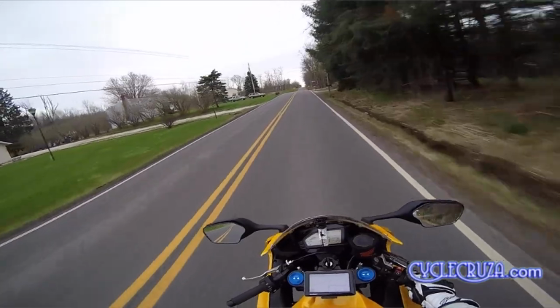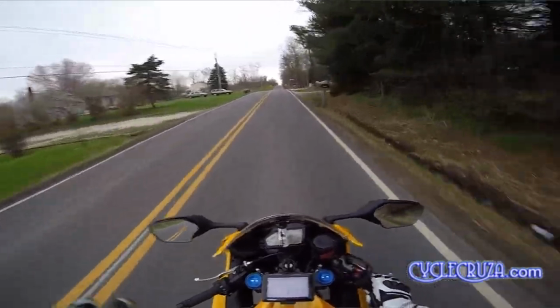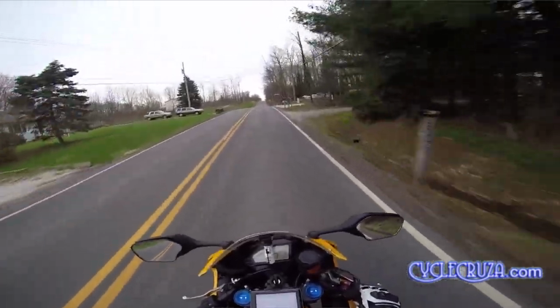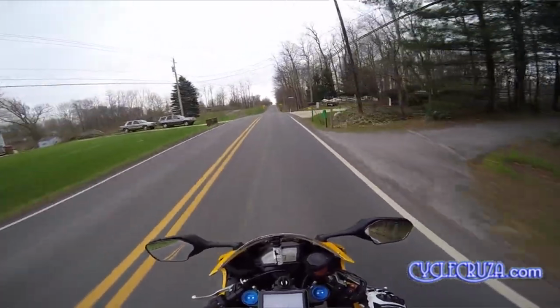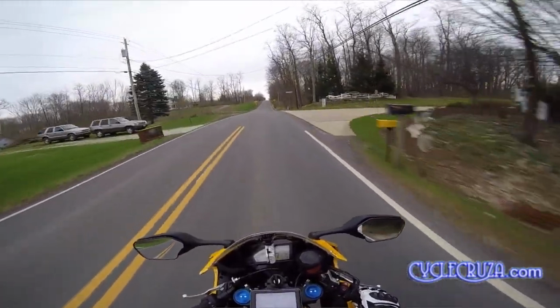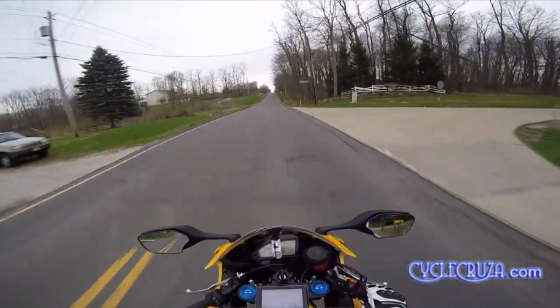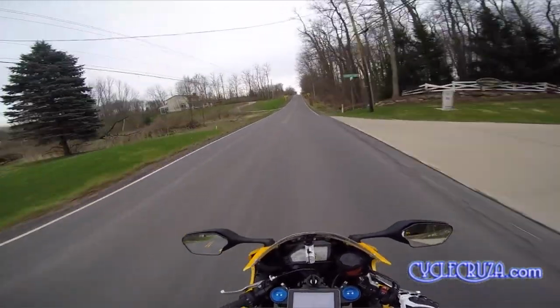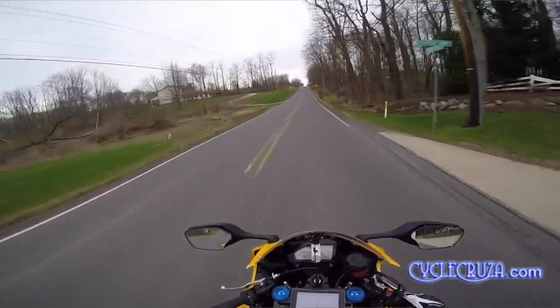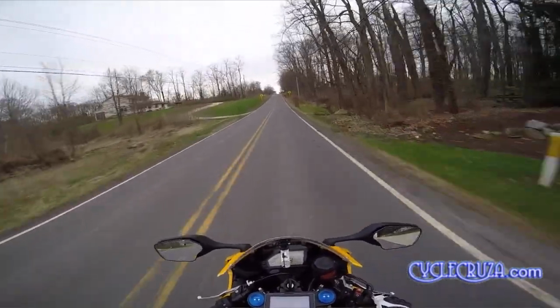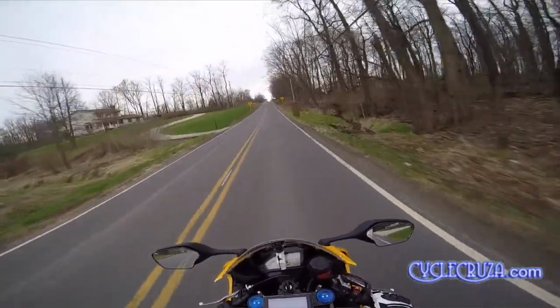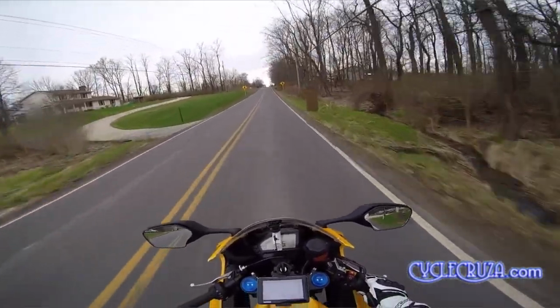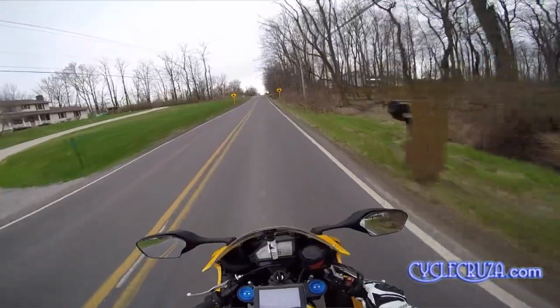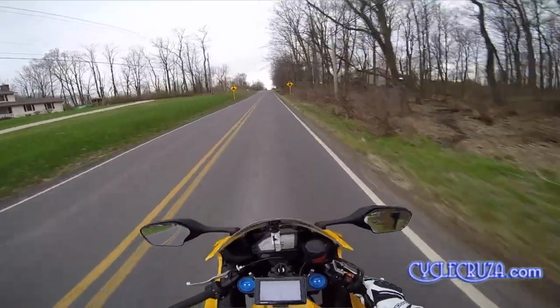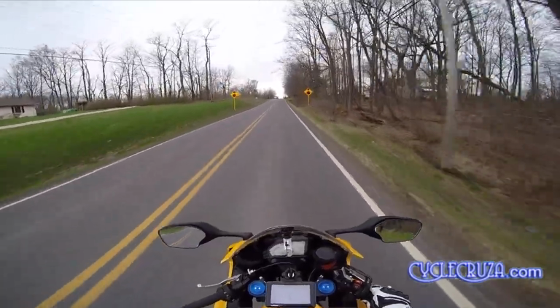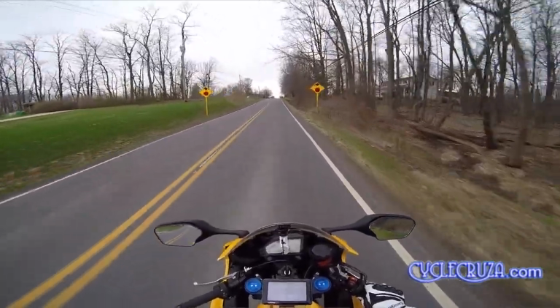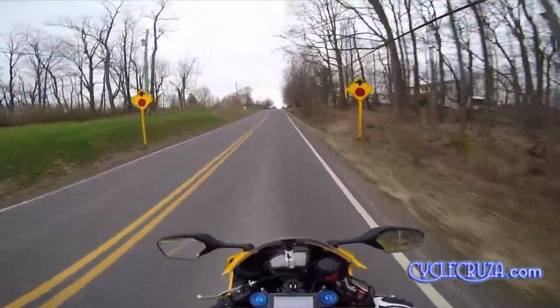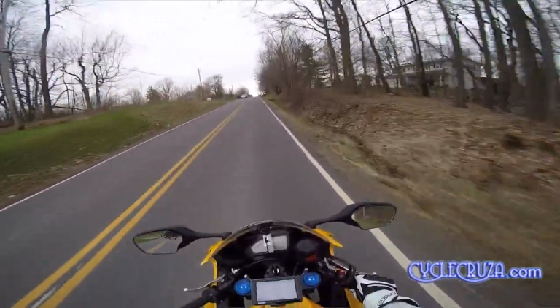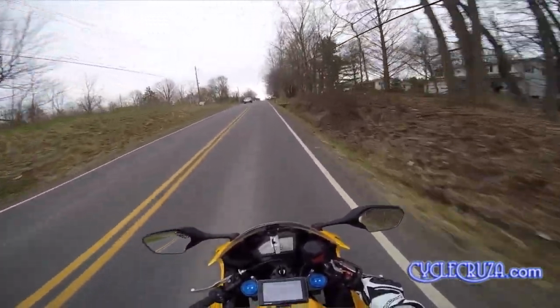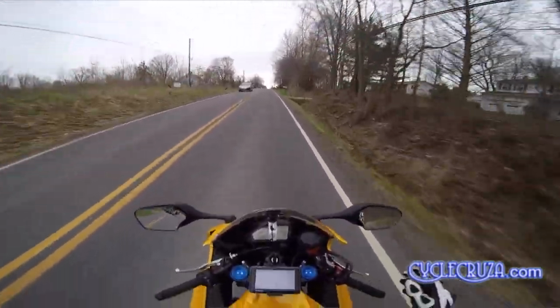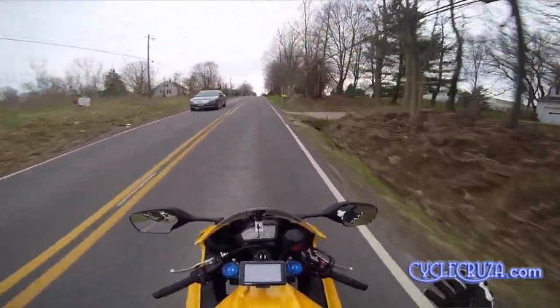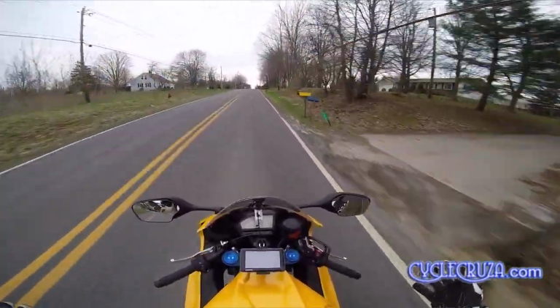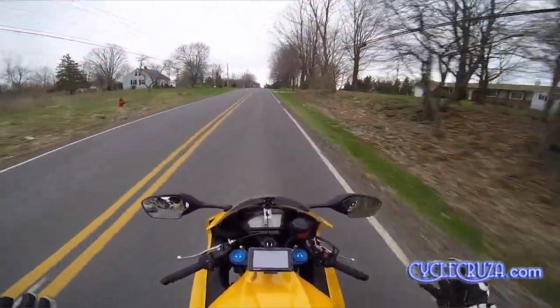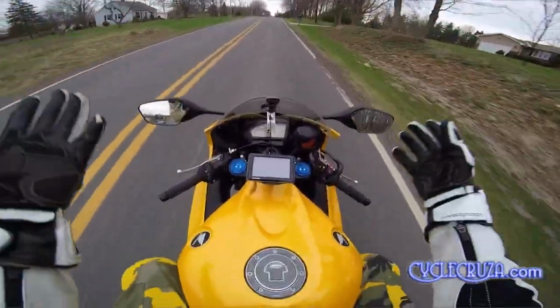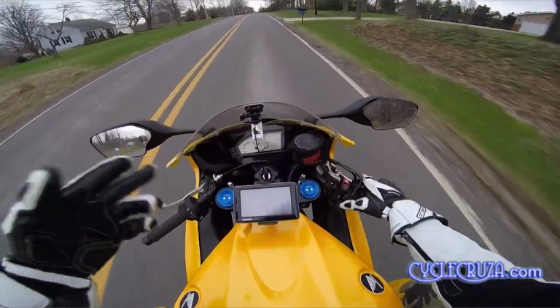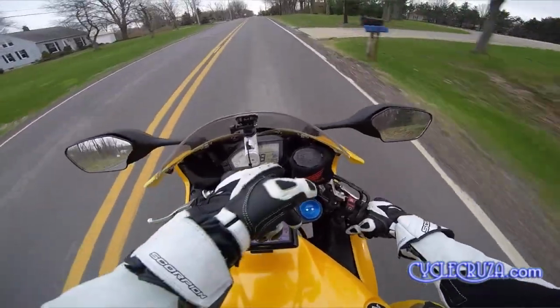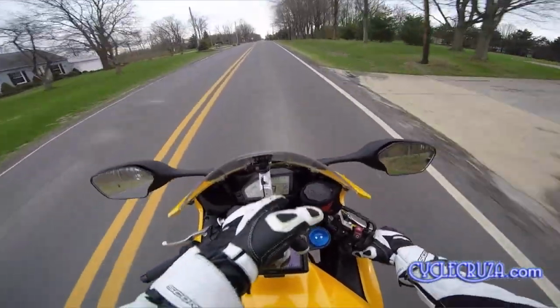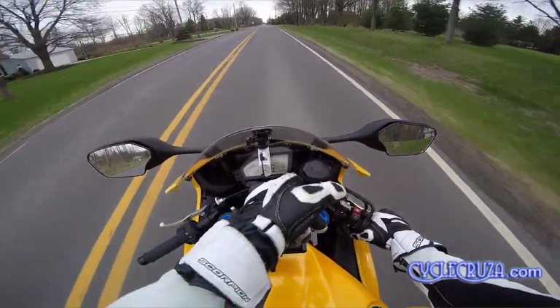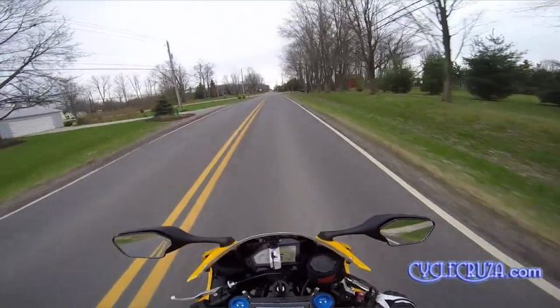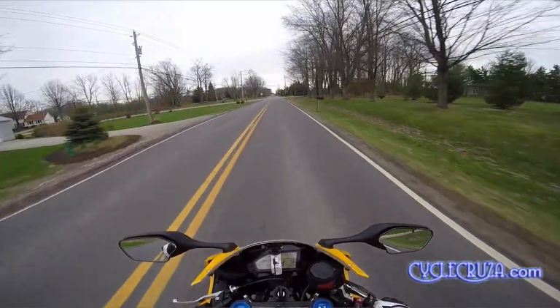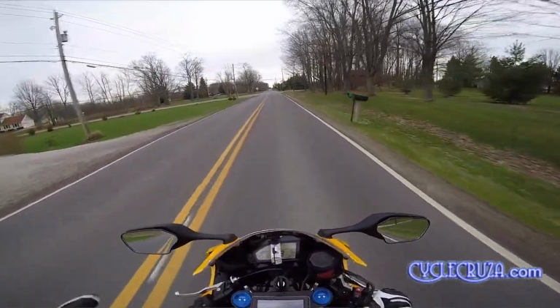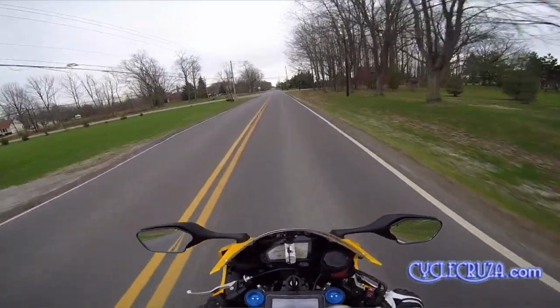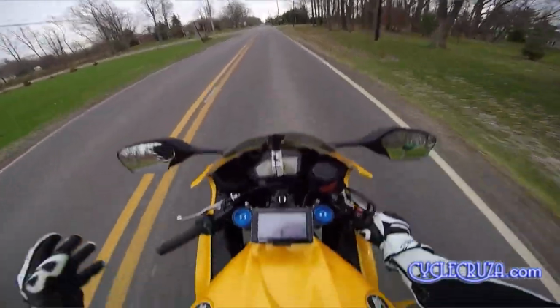A lot of people were telling me, hey man, that's bullshit. So I decided to get the bike anyway and see for myself. And I'm here to tell you guys I have 2,272 miles on this bike.